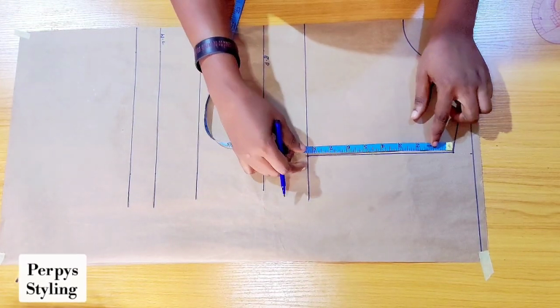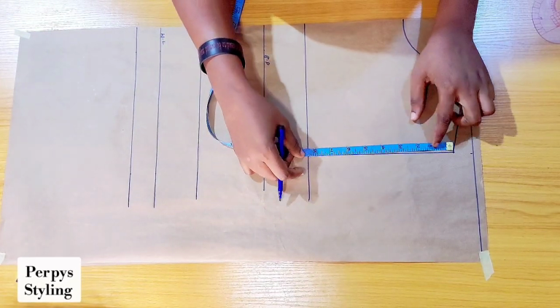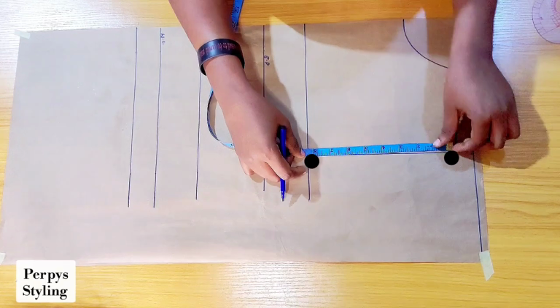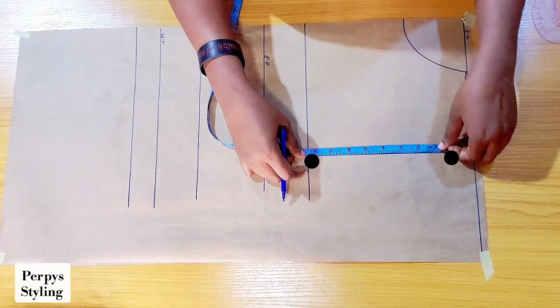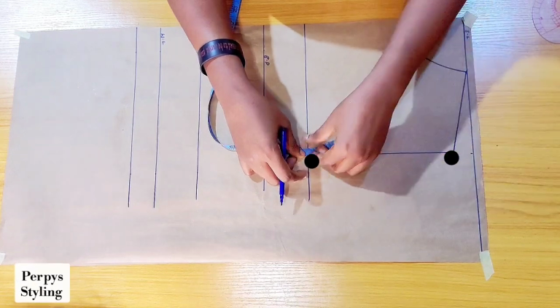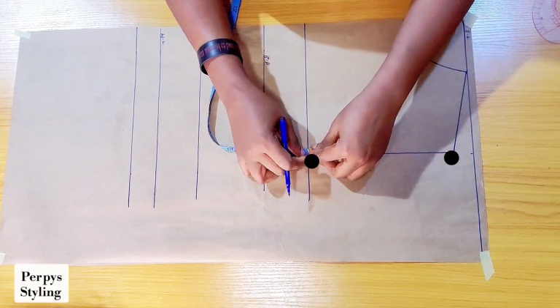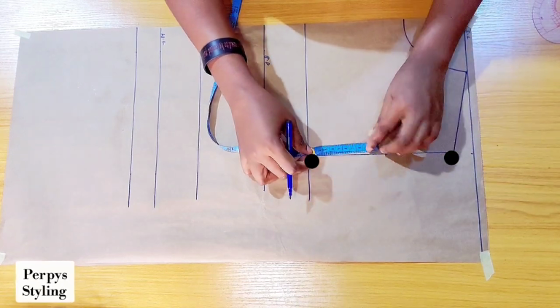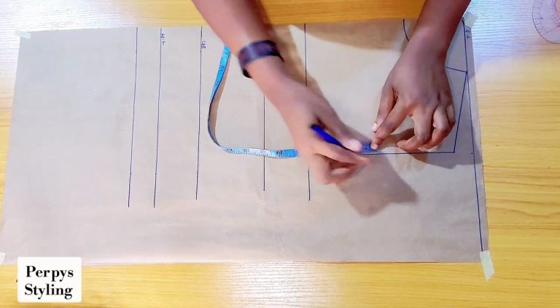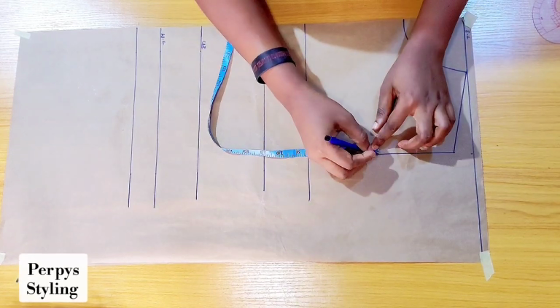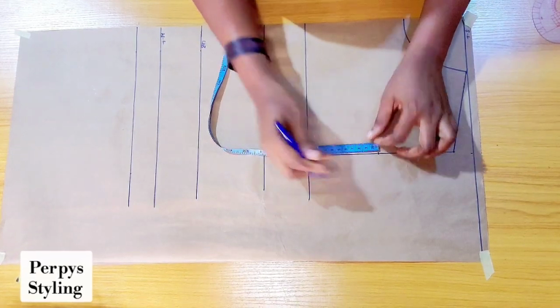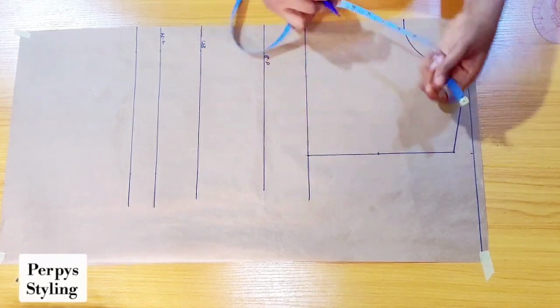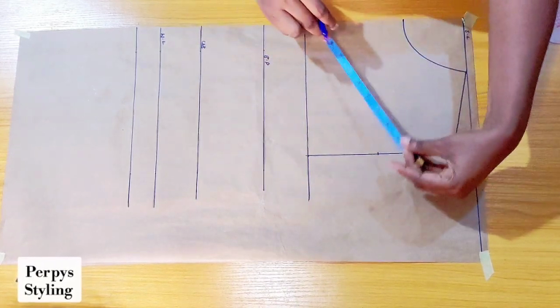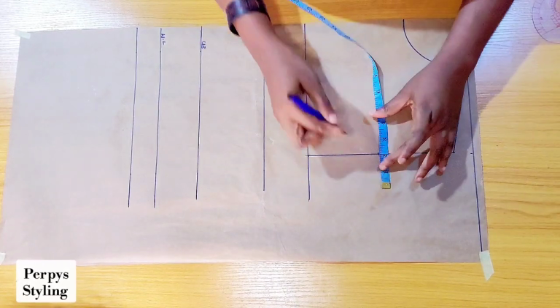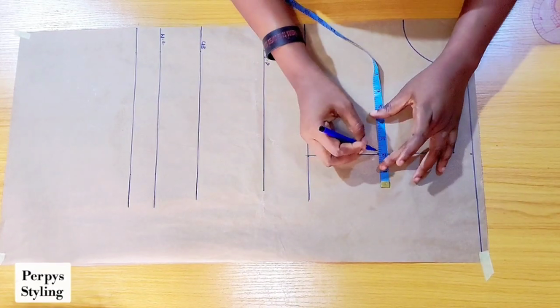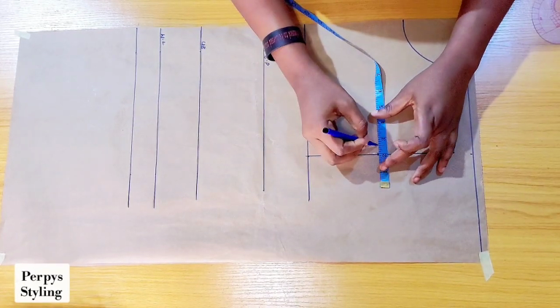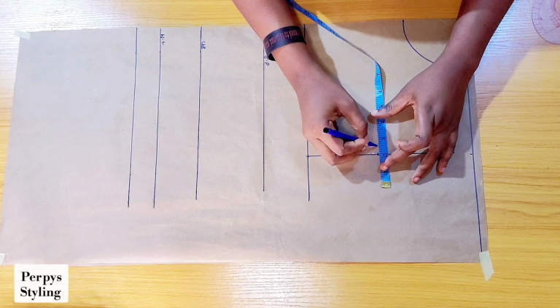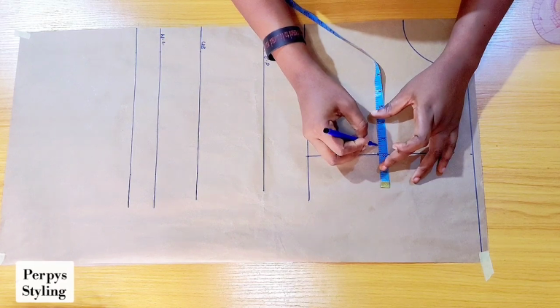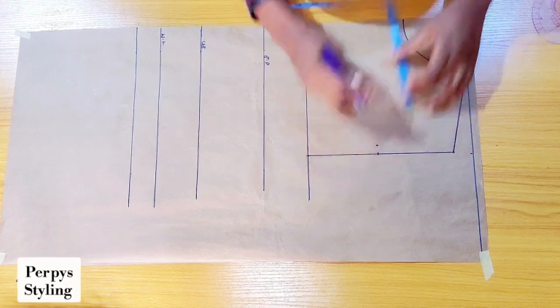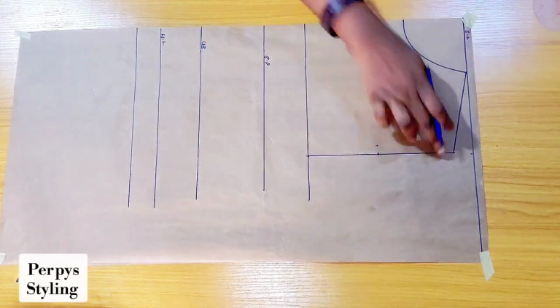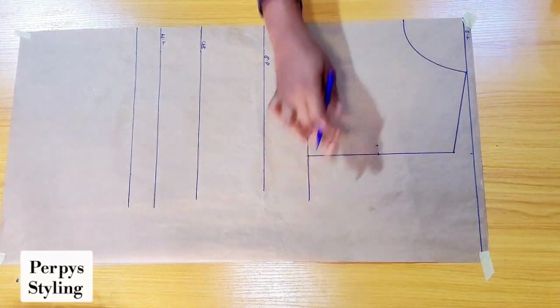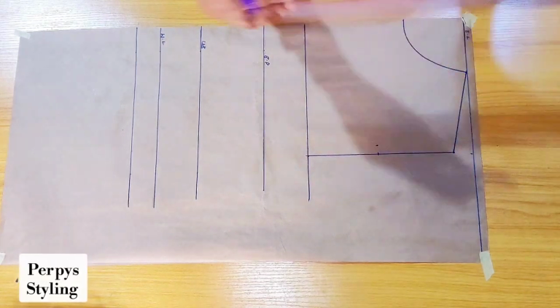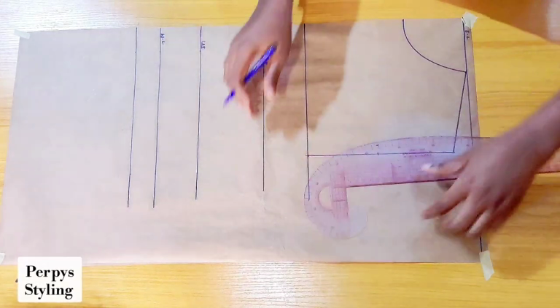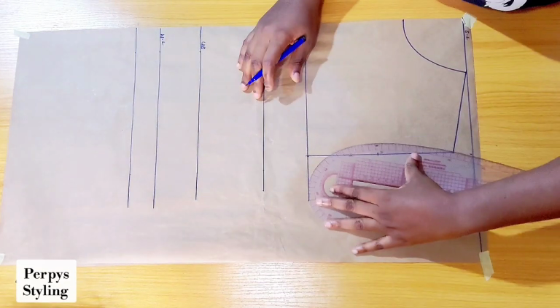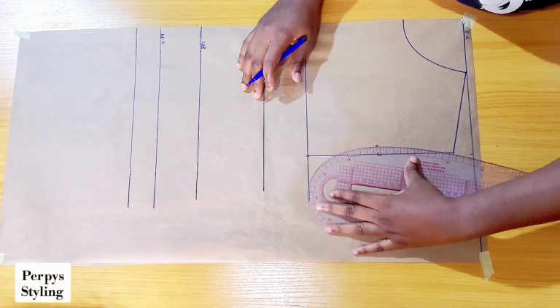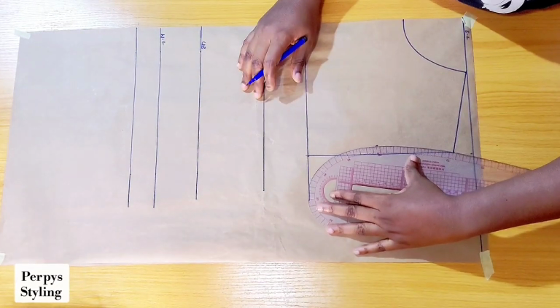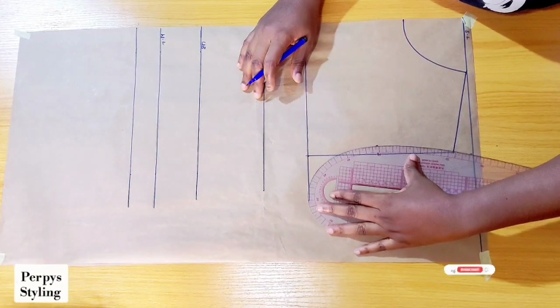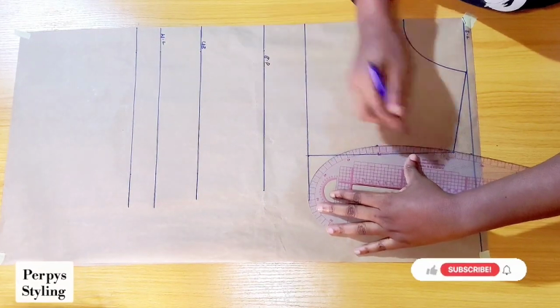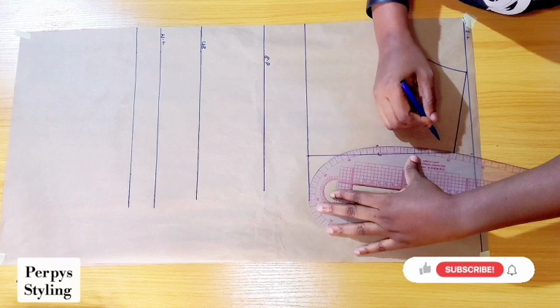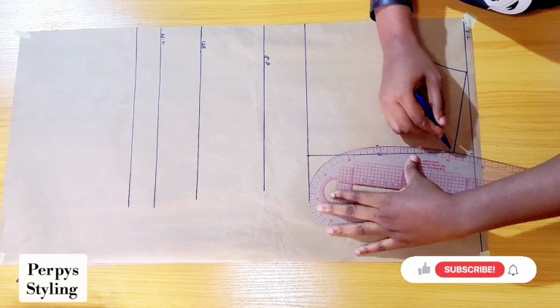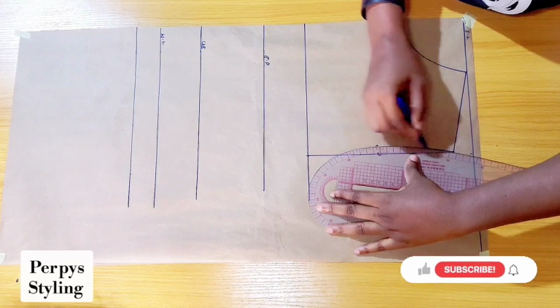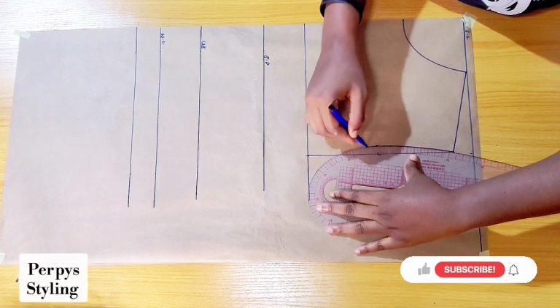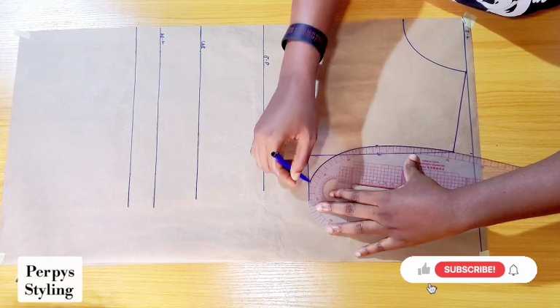I'll divide these two points into two to get the midpoint, and on that midpoint I'm going to come in by half an inch. I'm going to connect the dots to form our armhole curve.